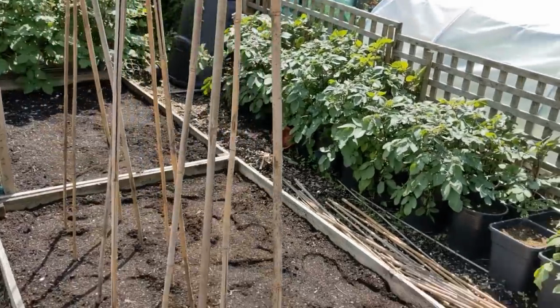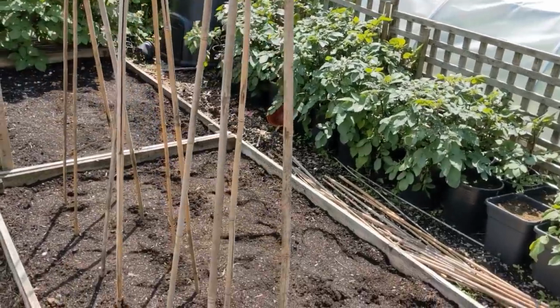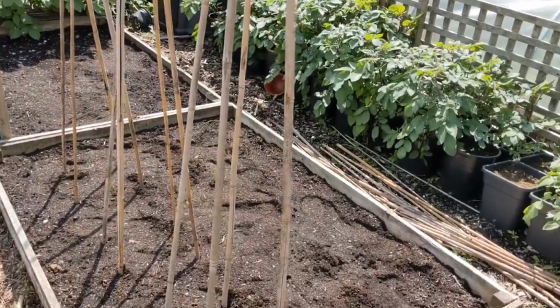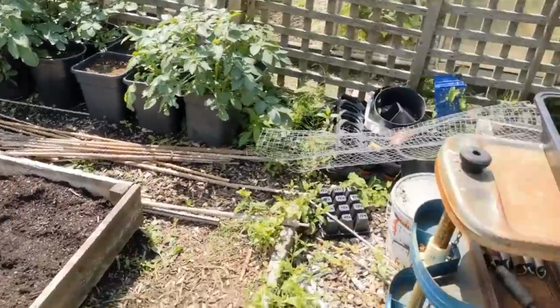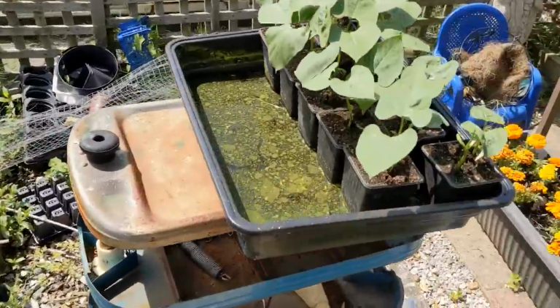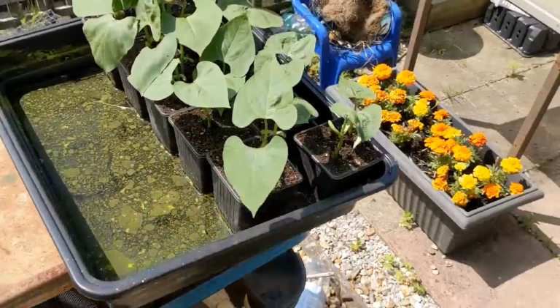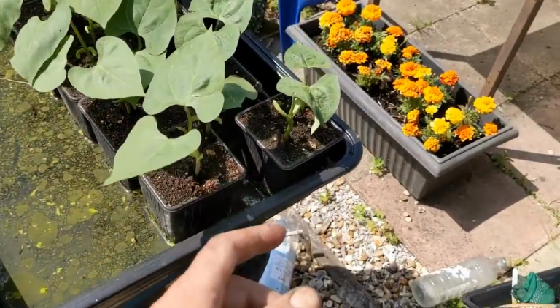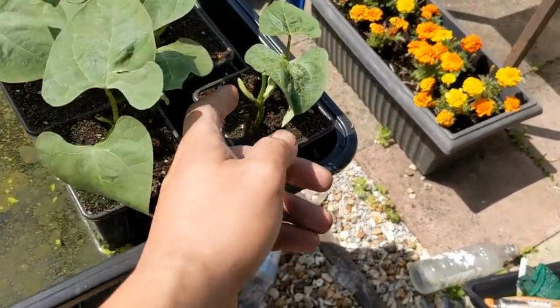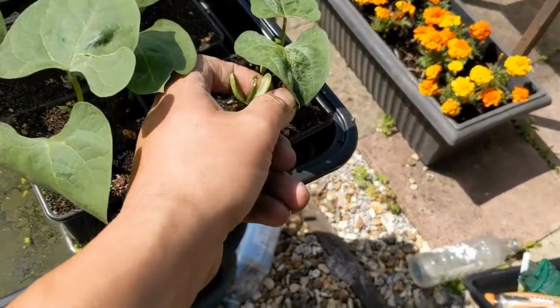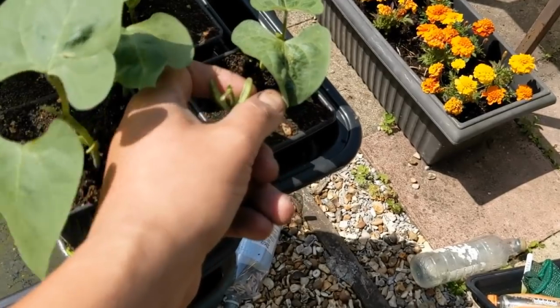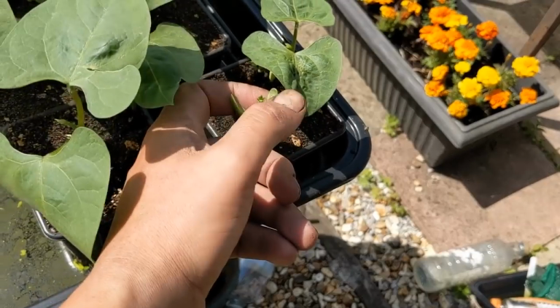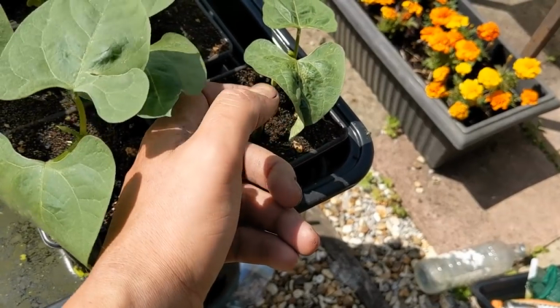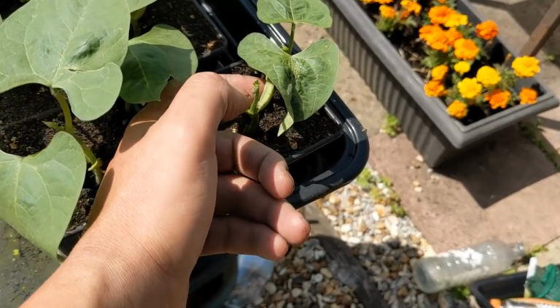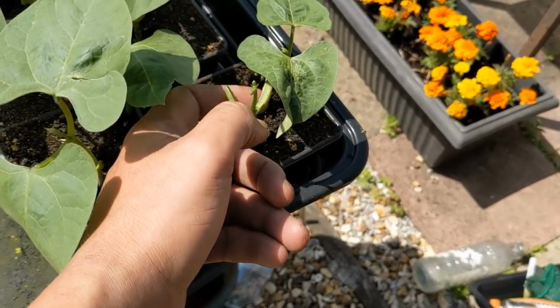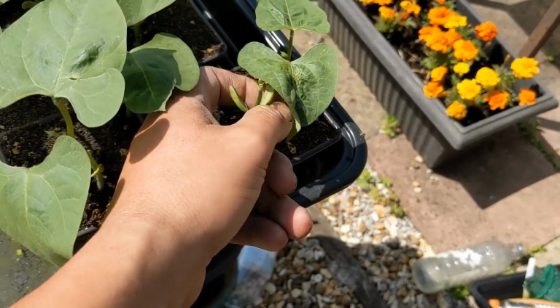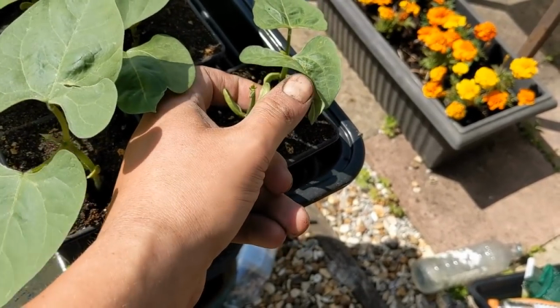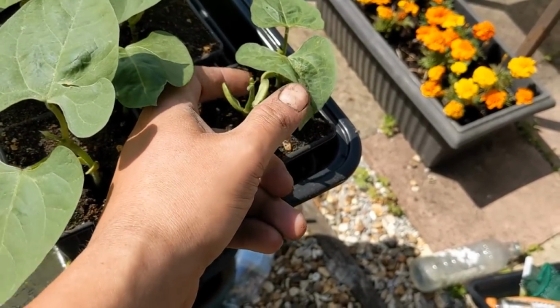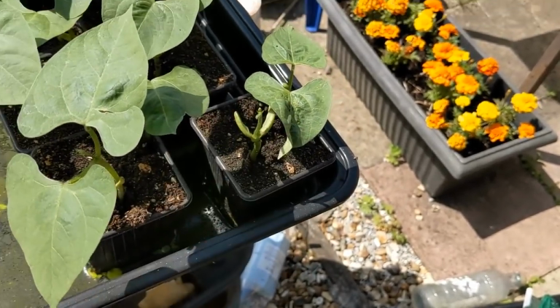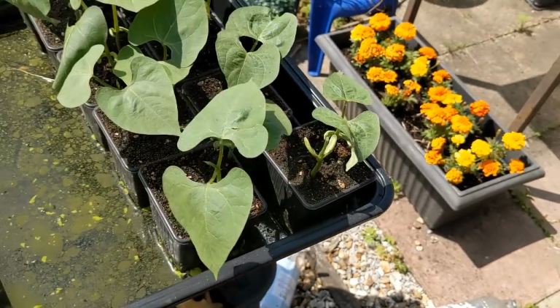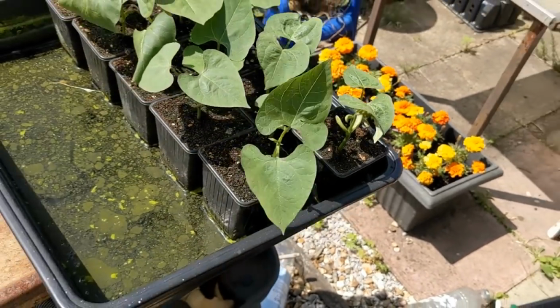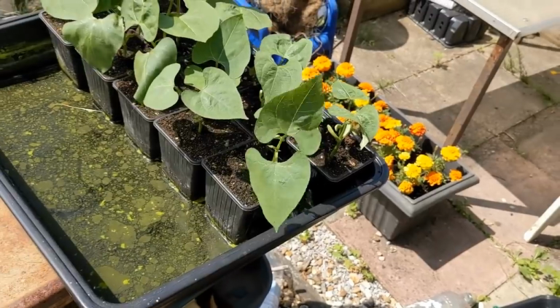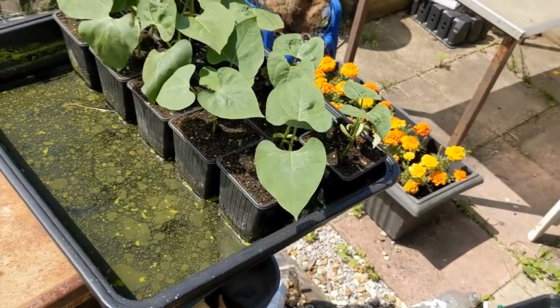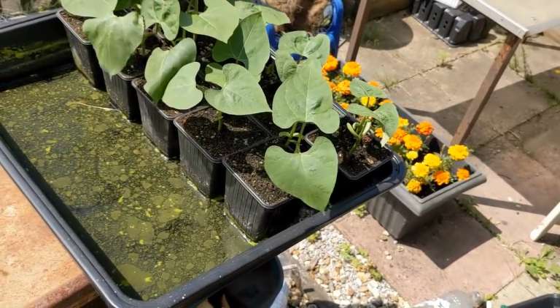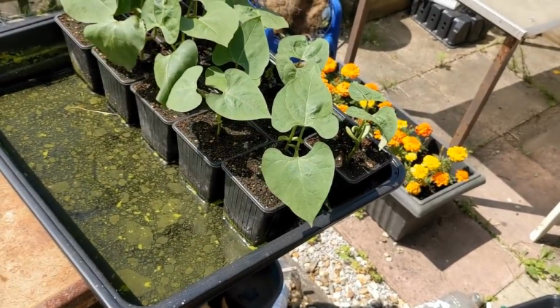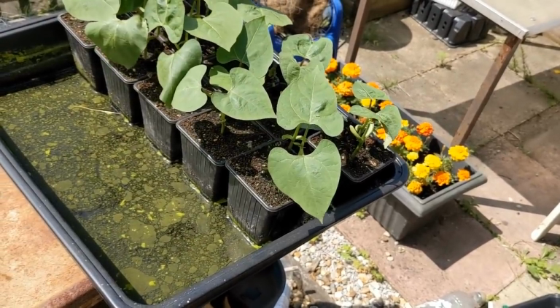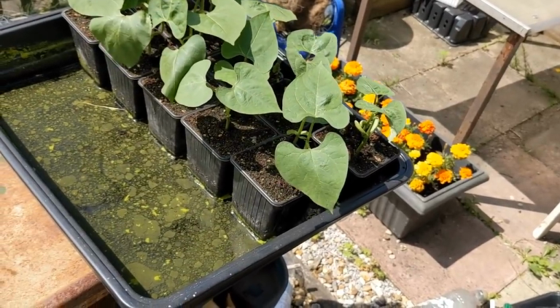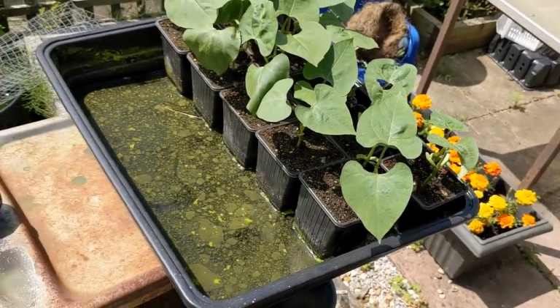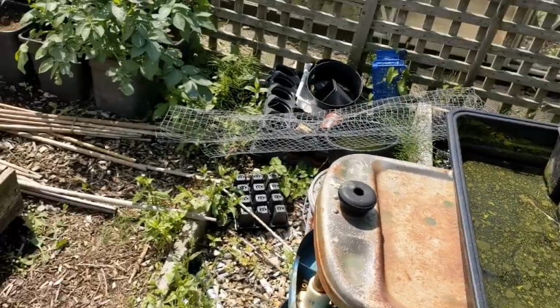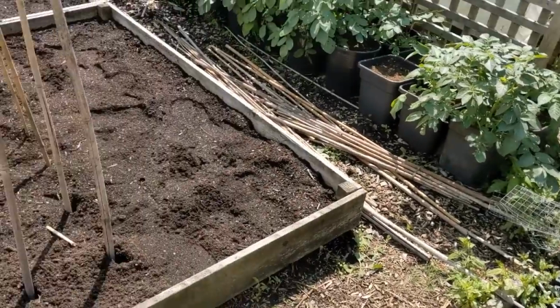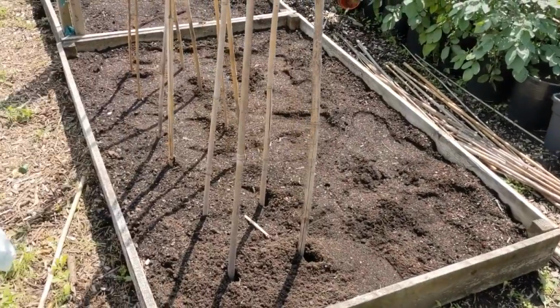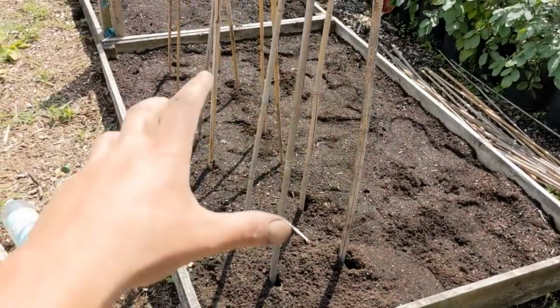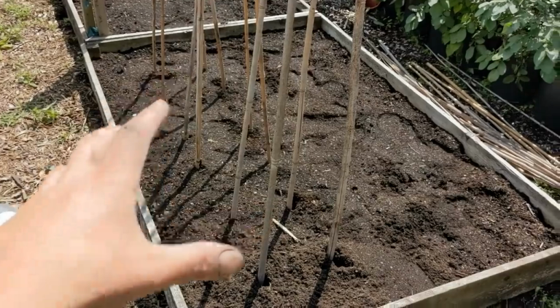I'm putting two to a station, apart from this one — the only one that's been nipped is this one. Such a shame, isn't it? A little shame for it. But we'll see how we get on with them, we're going to get them all in.